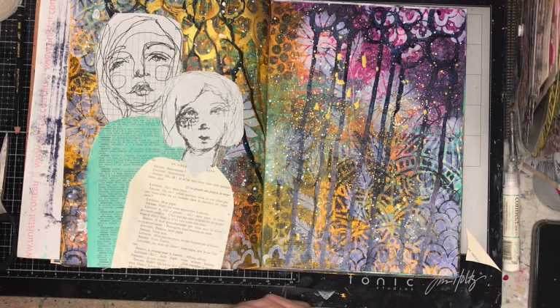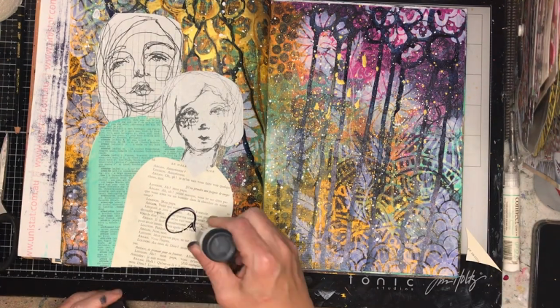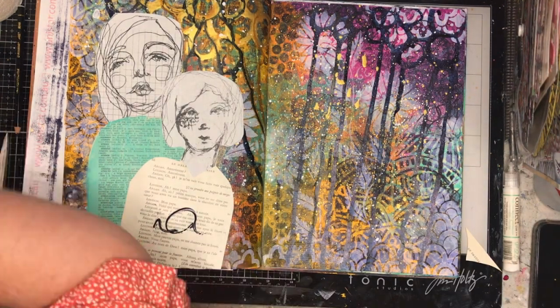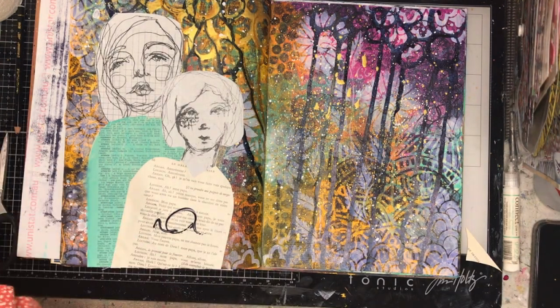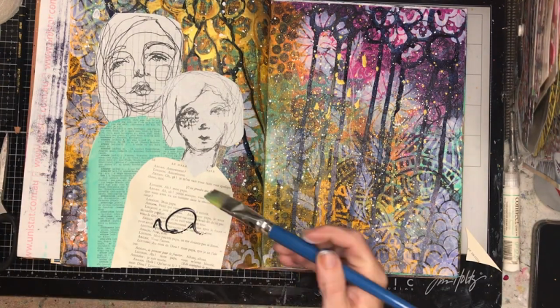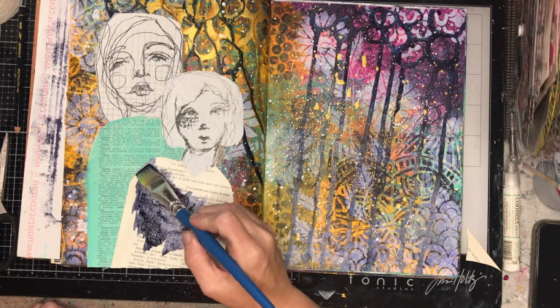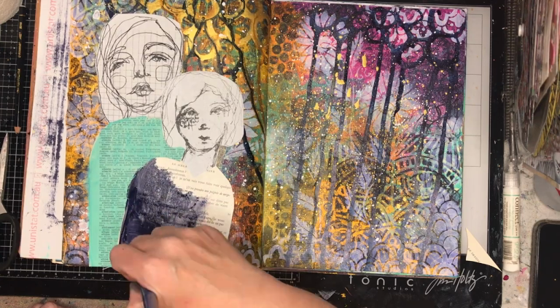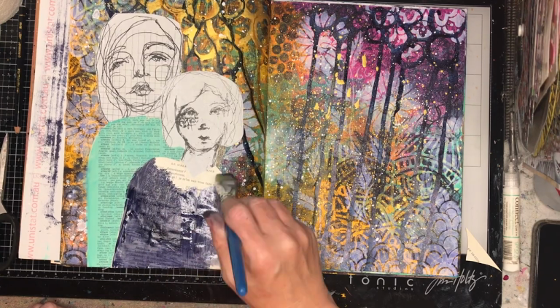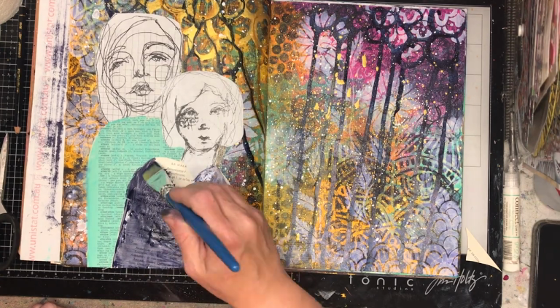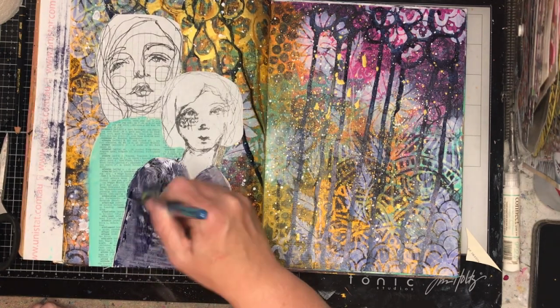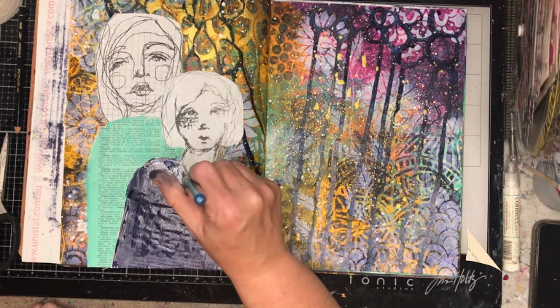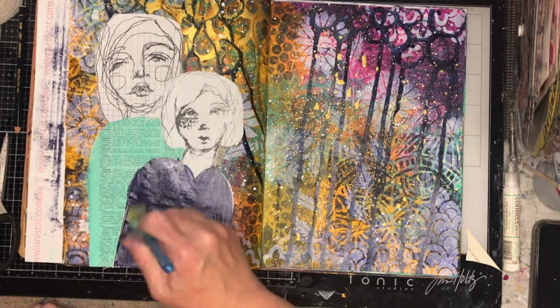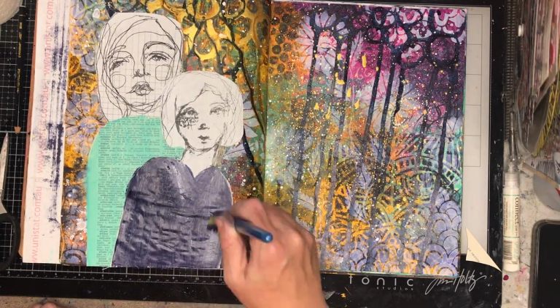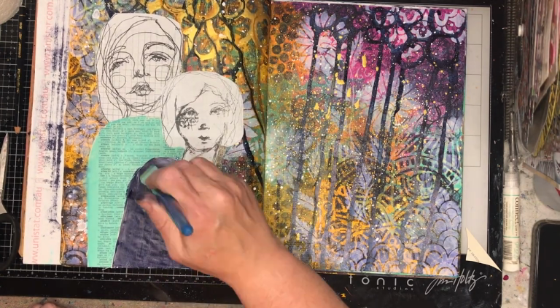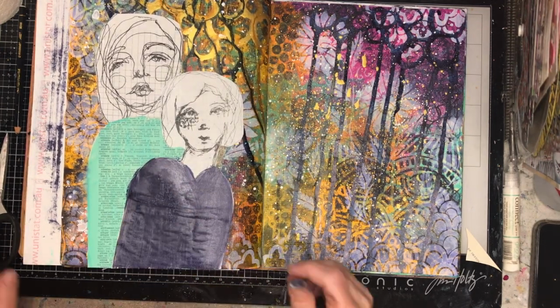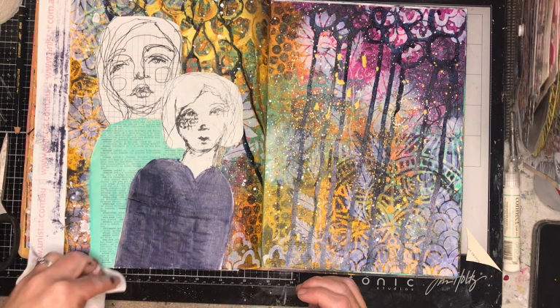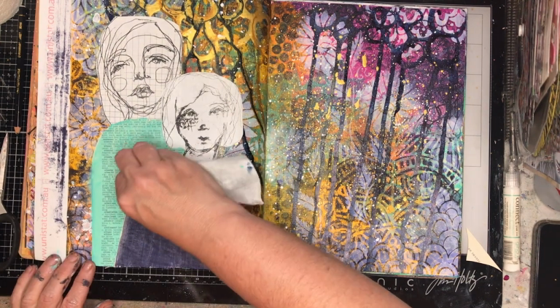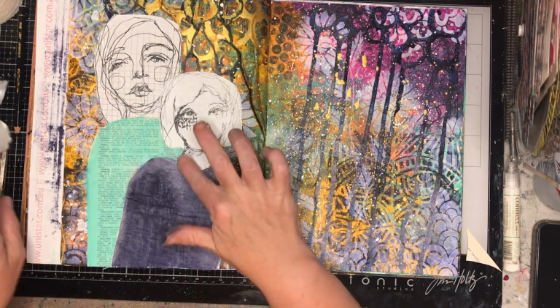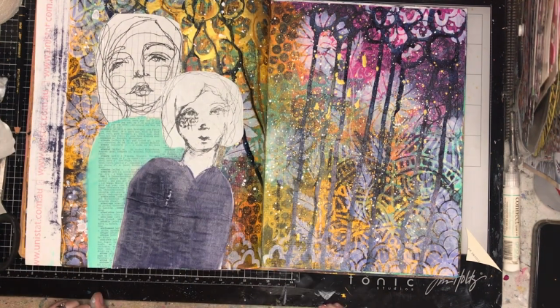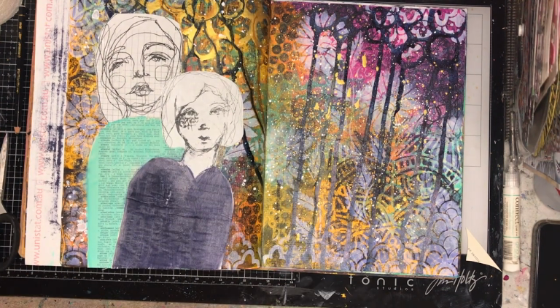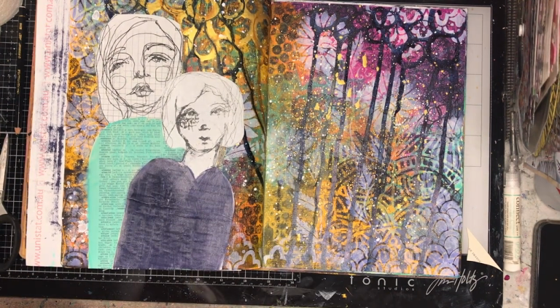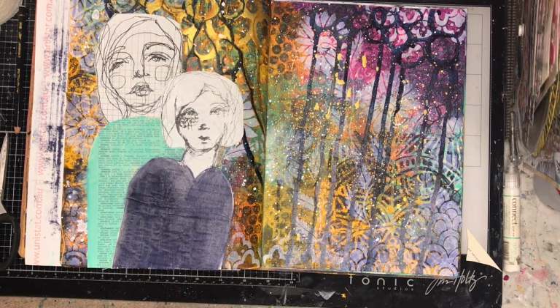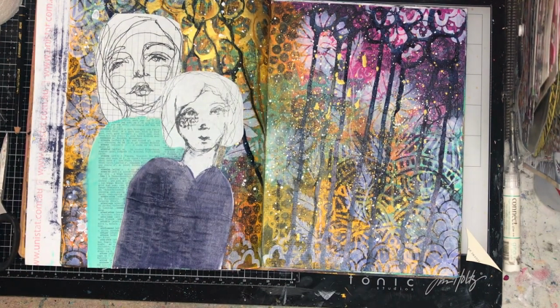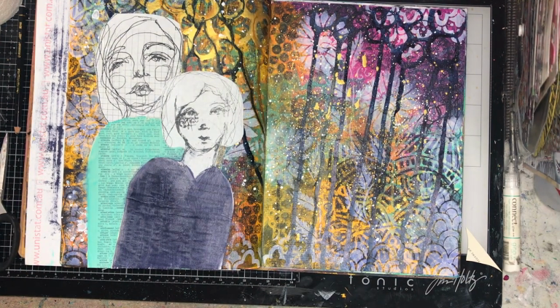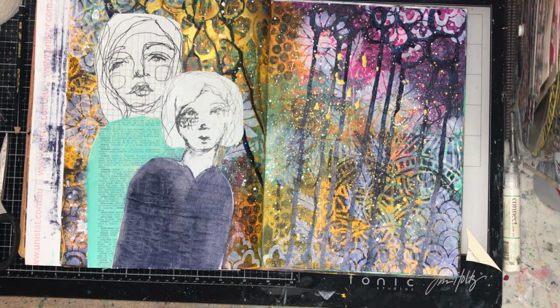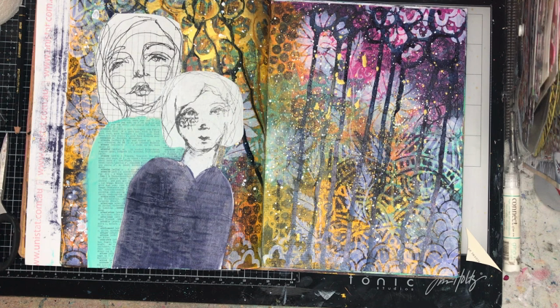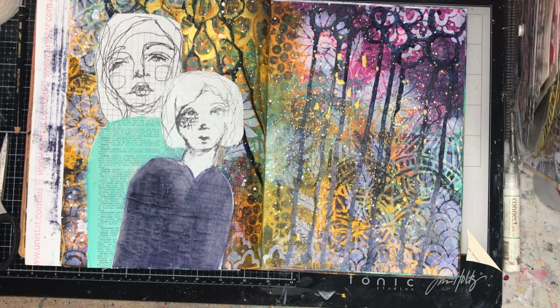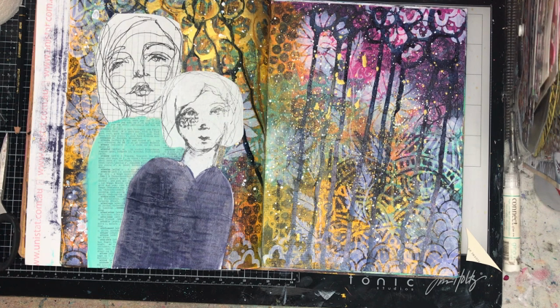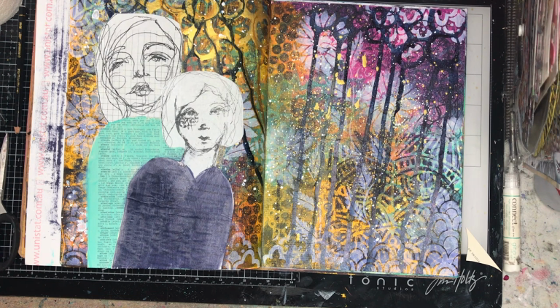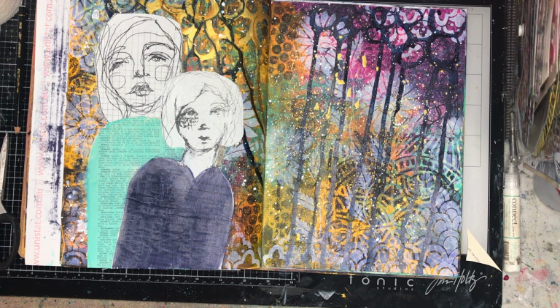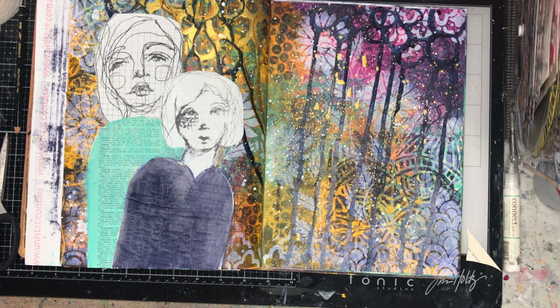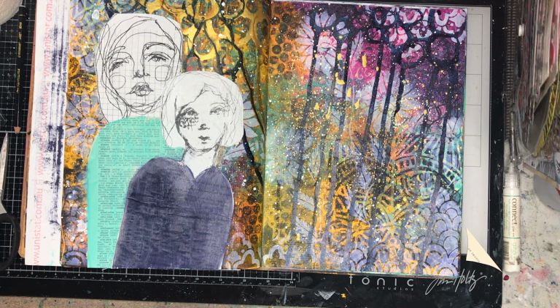You're just alluding to the colours that are already in the background. I'm also watering down my acrylics a bit so you can still see the texture, because I still want that texture of the text coming through.